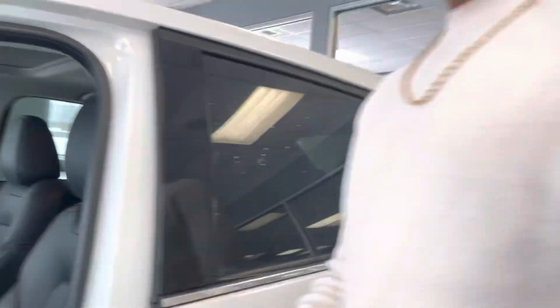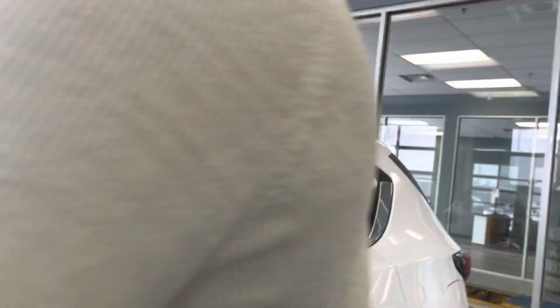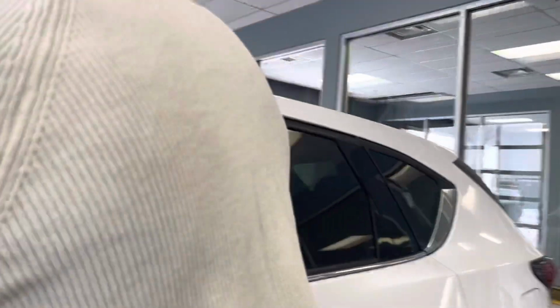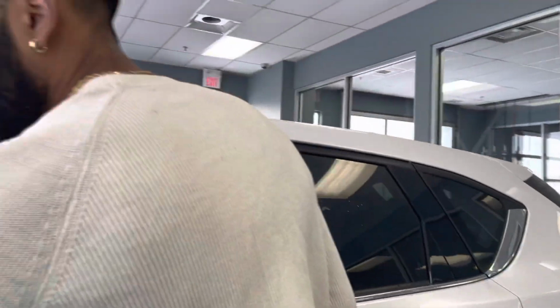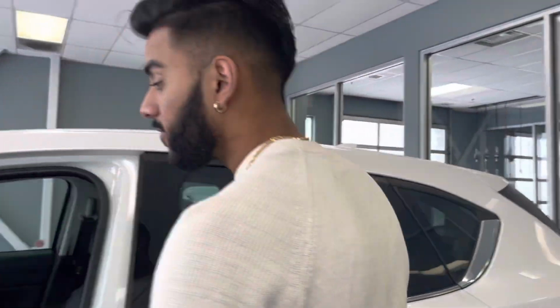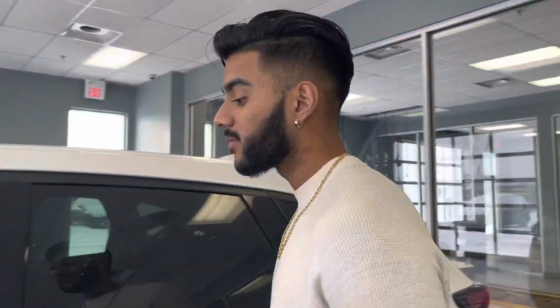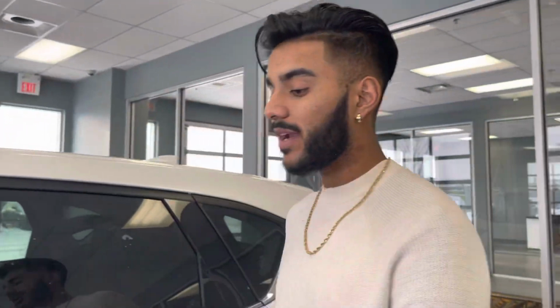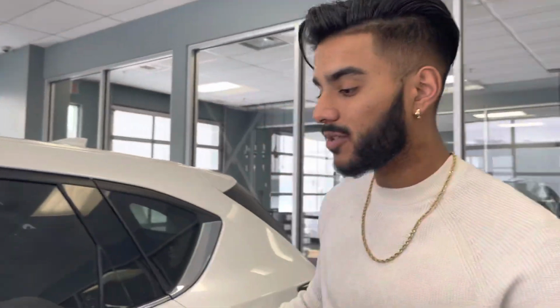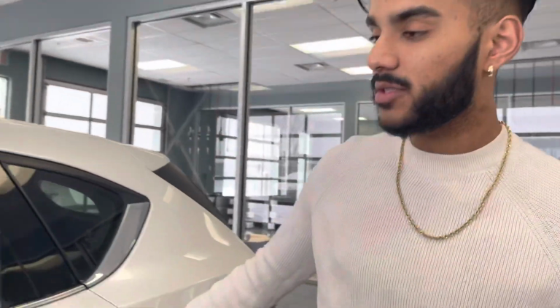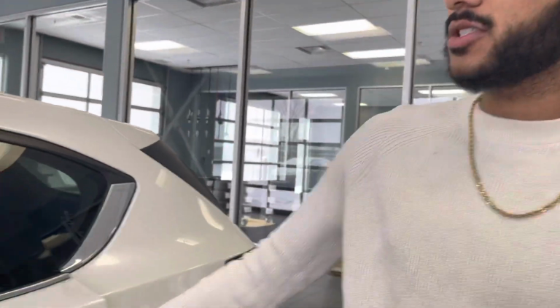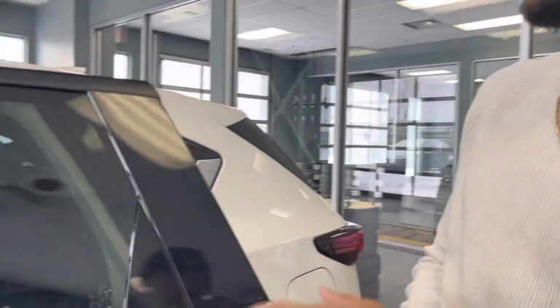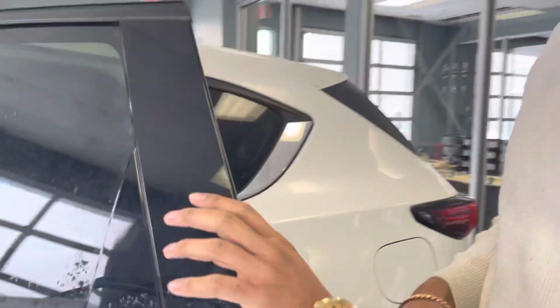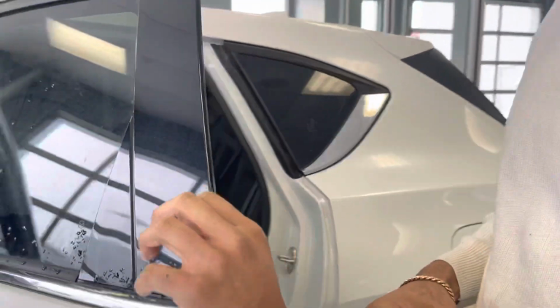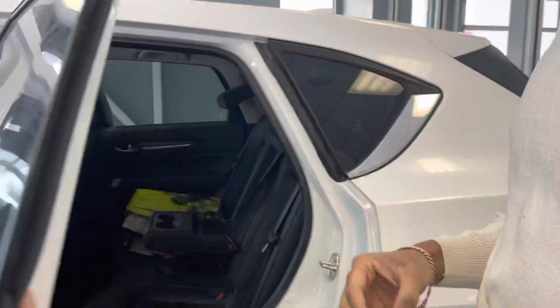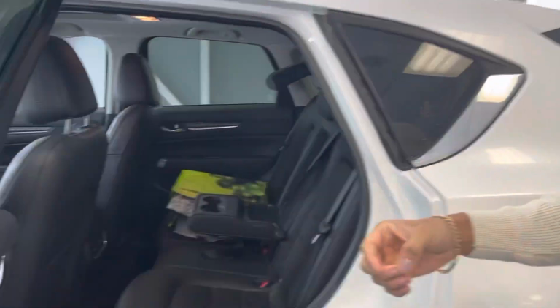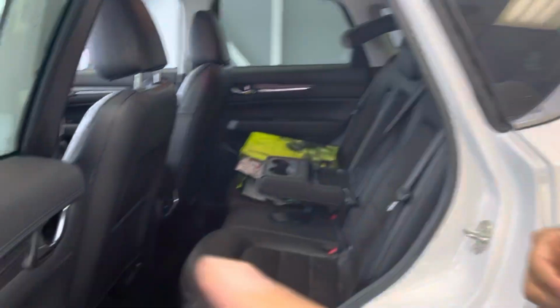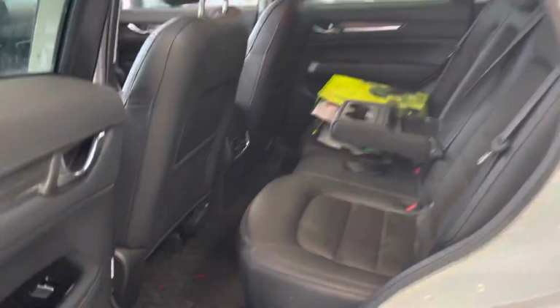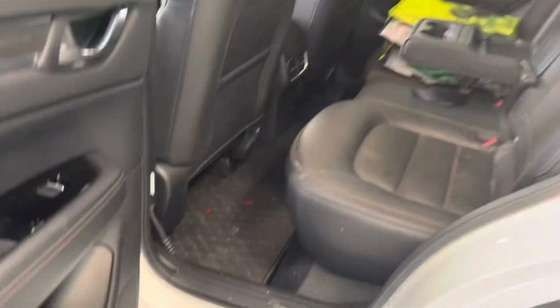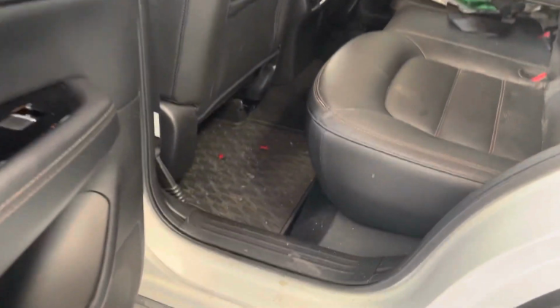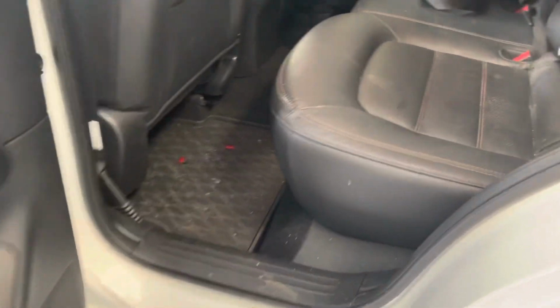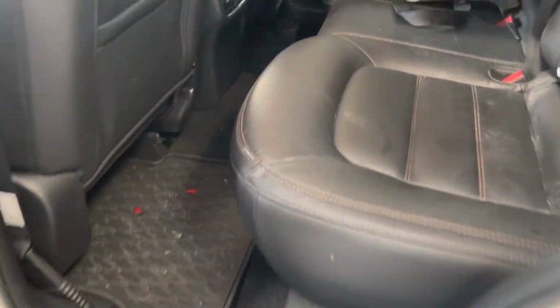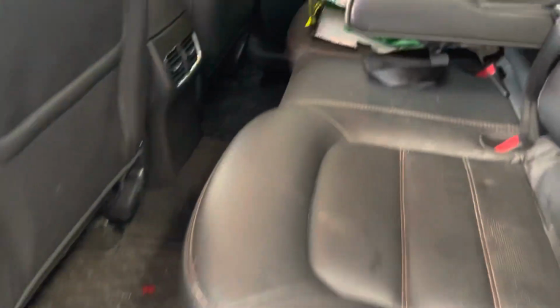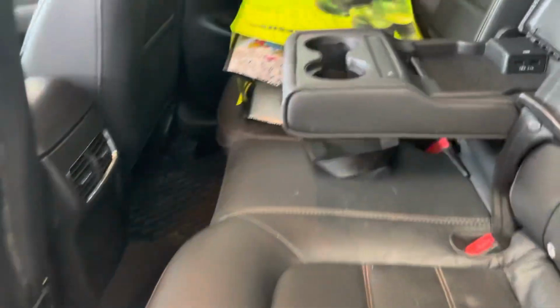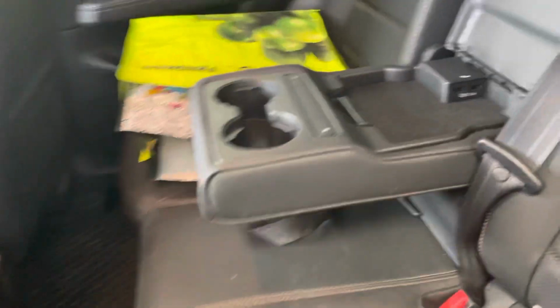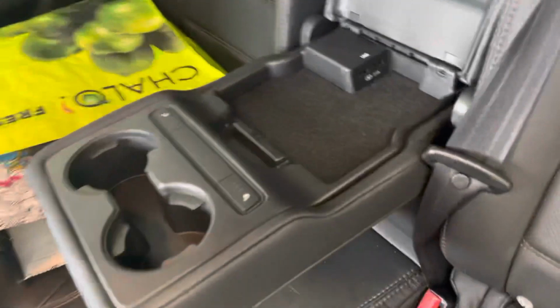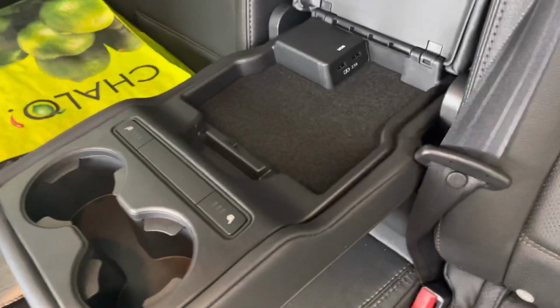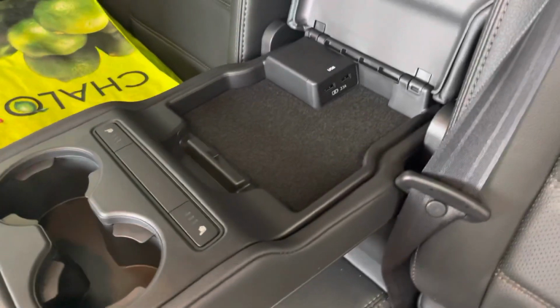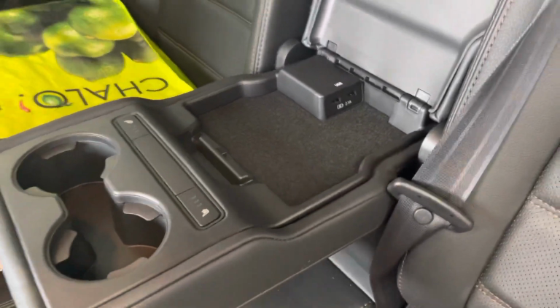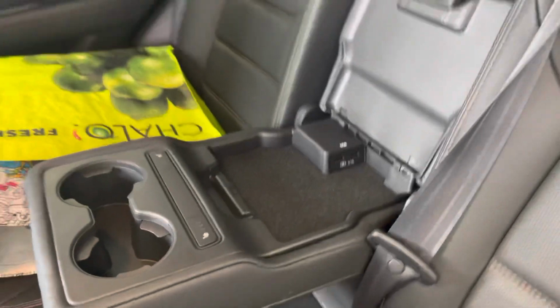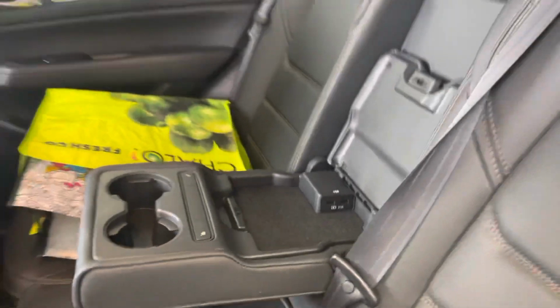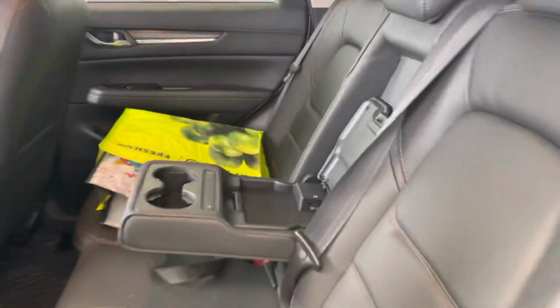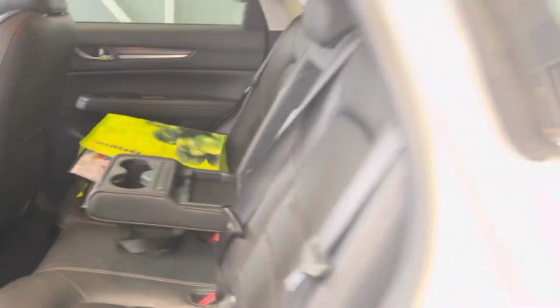The vehicle itself right now is just being briefly driven by one of my managers, but that's all good. Check out the second row — a lot of good space. You actually get rear heated seats.